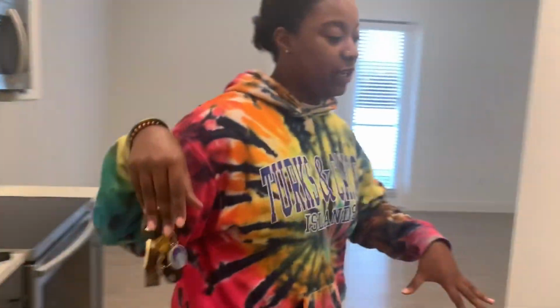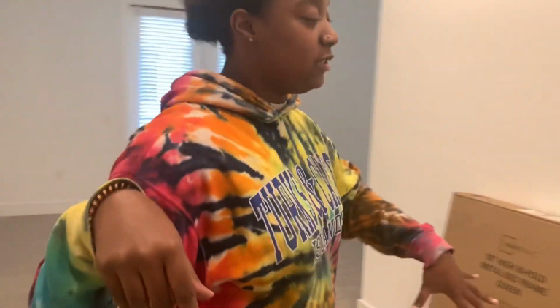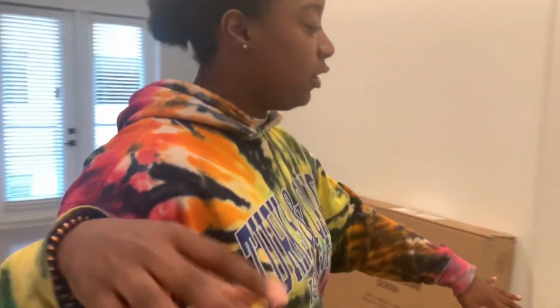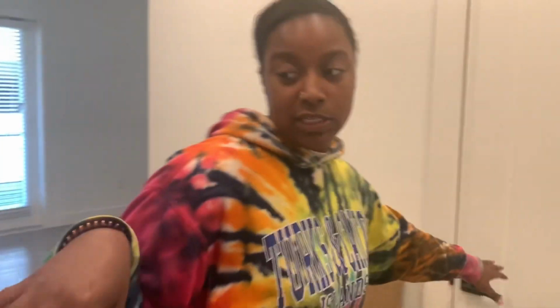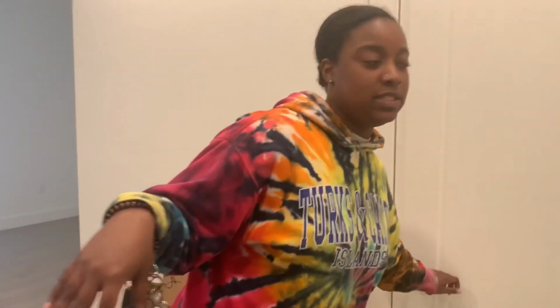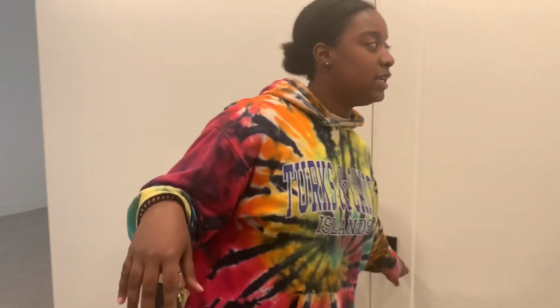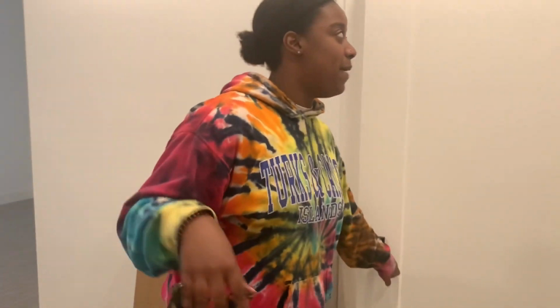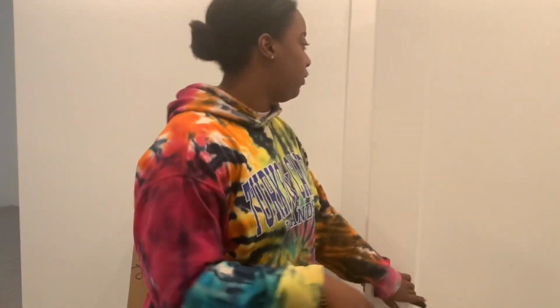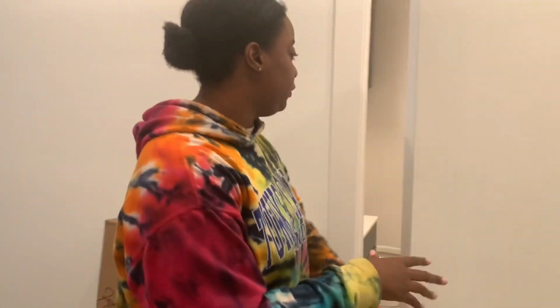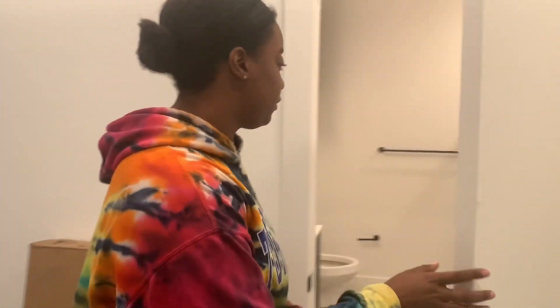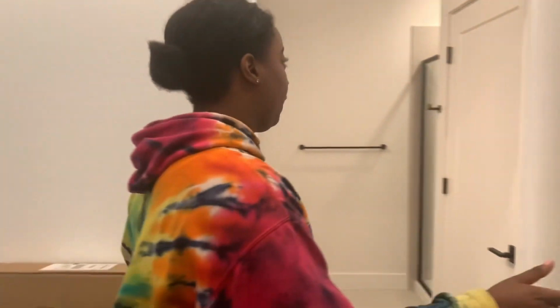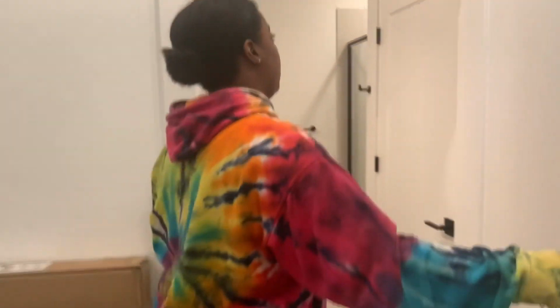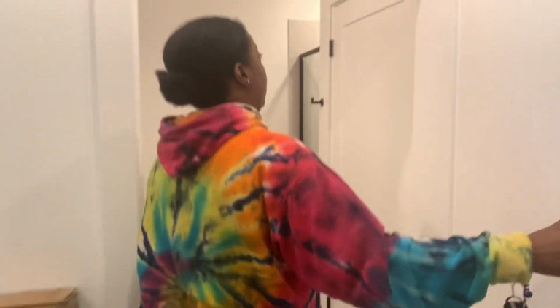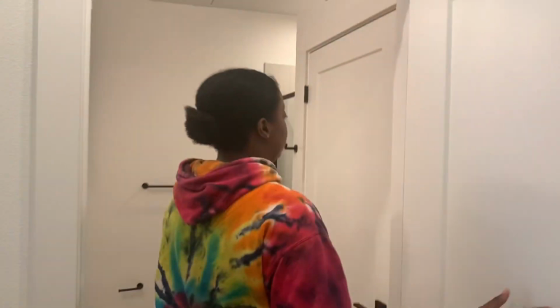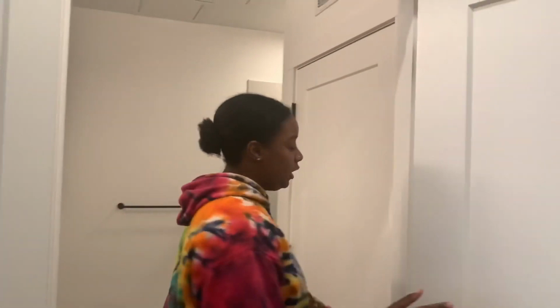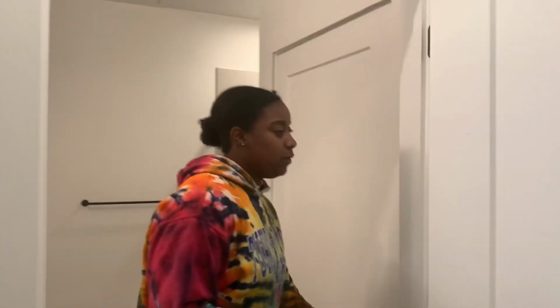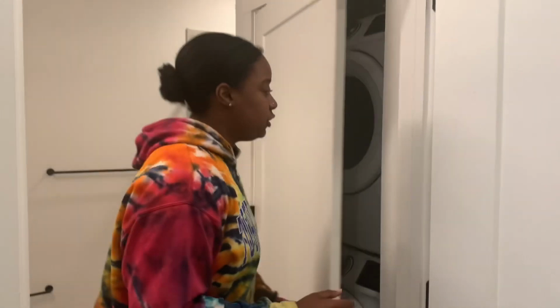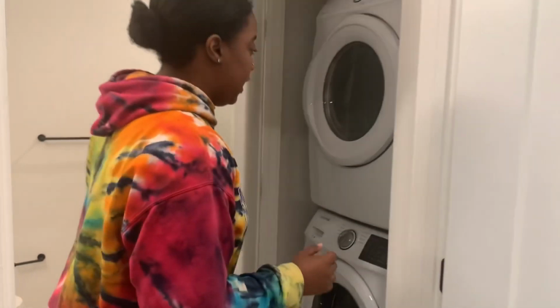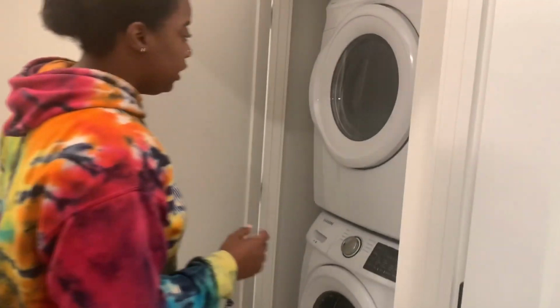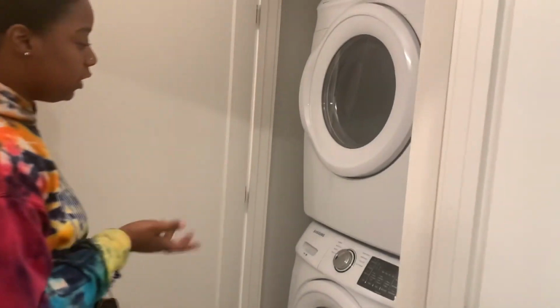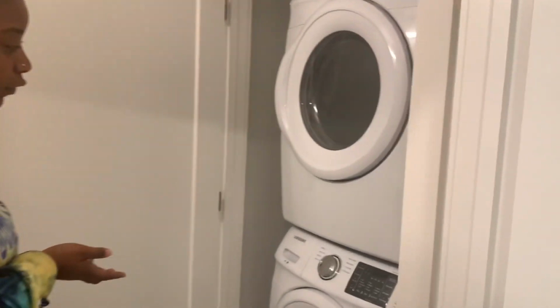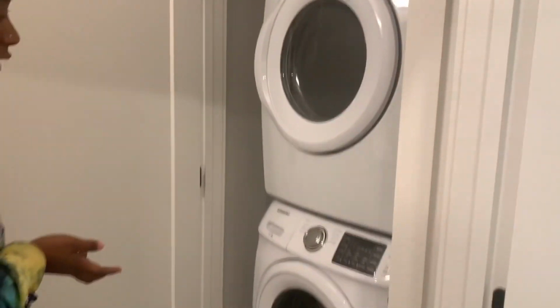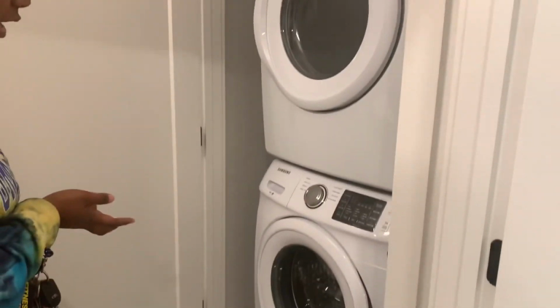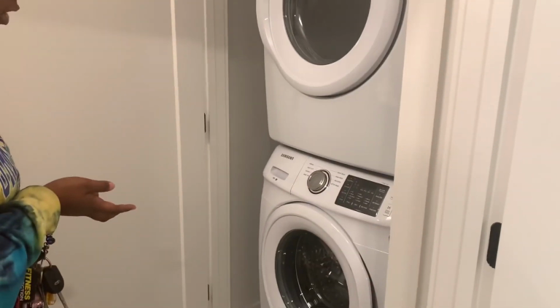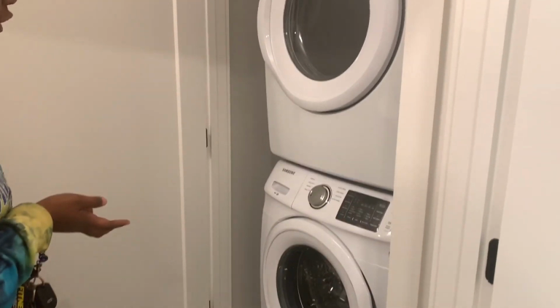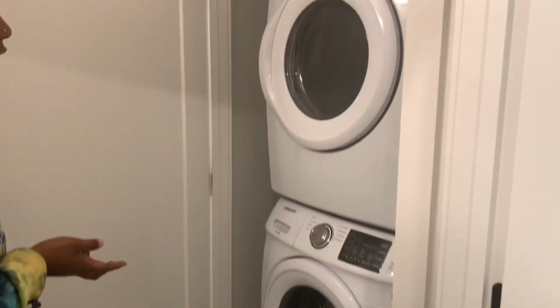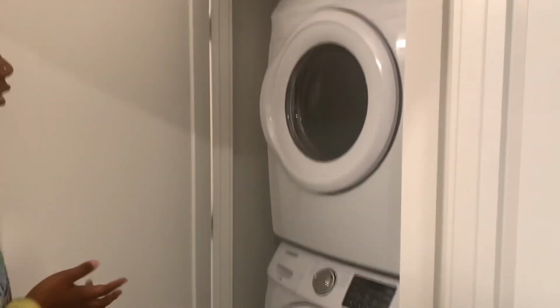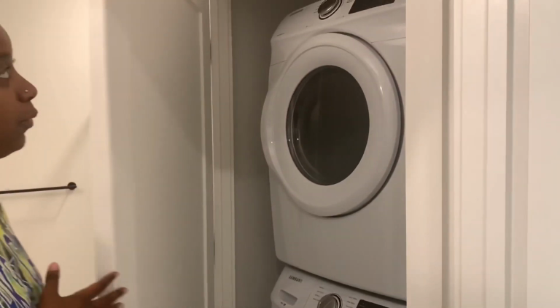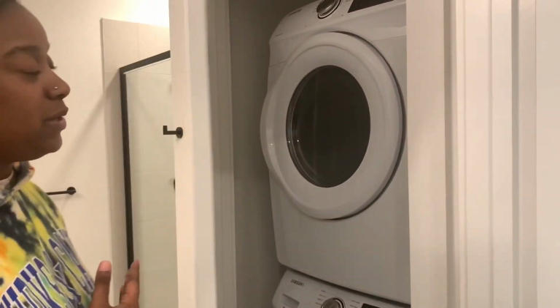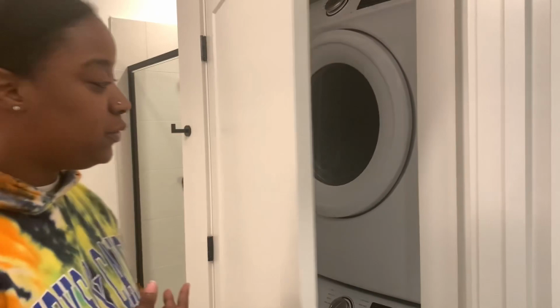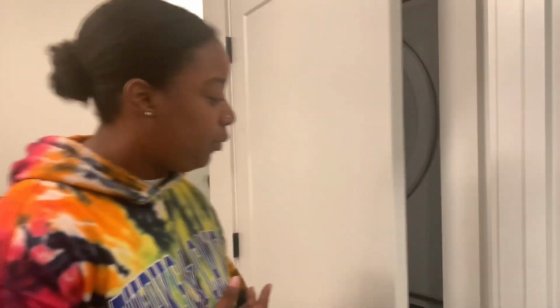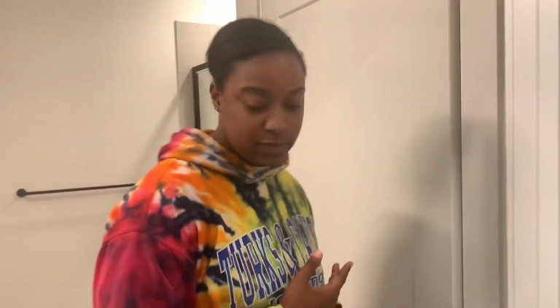Over here, directly across from the stove, is my bathroom. This unit comes with a full-size stackable washer and dryer, which was something that was really important to me.